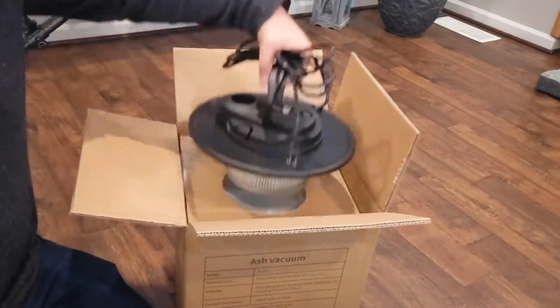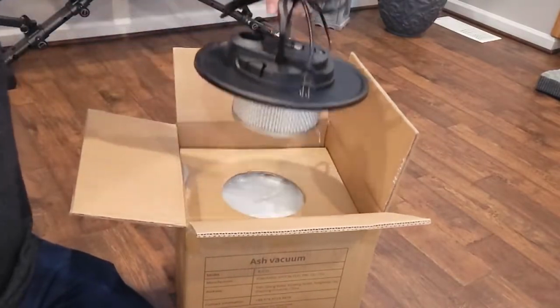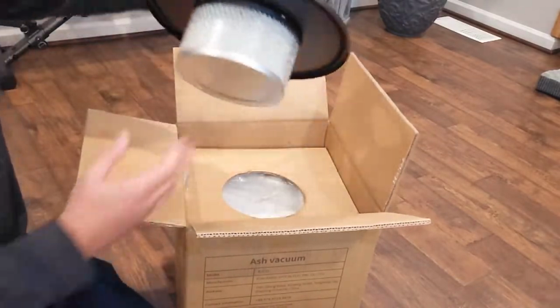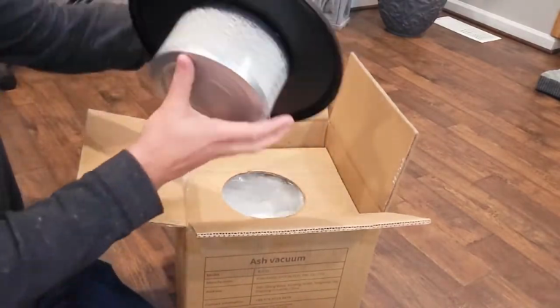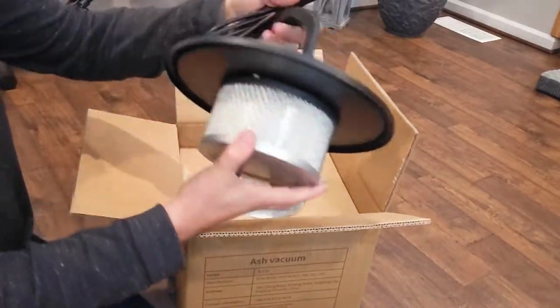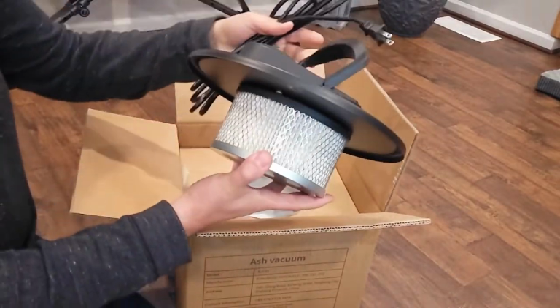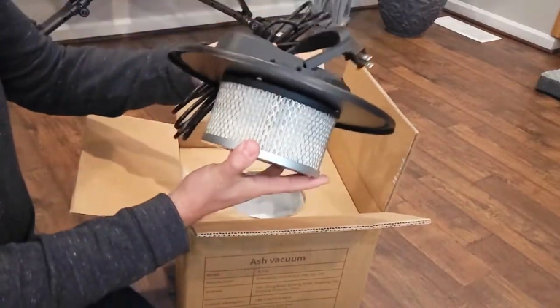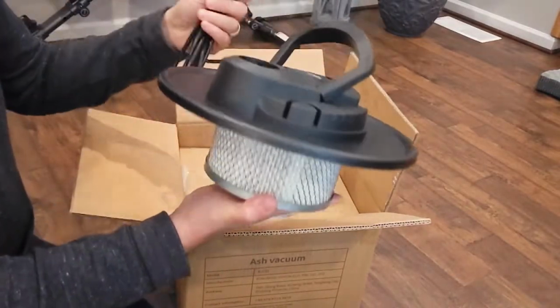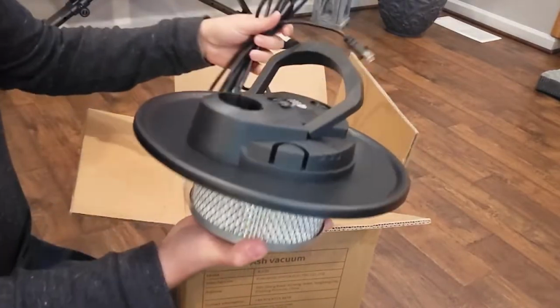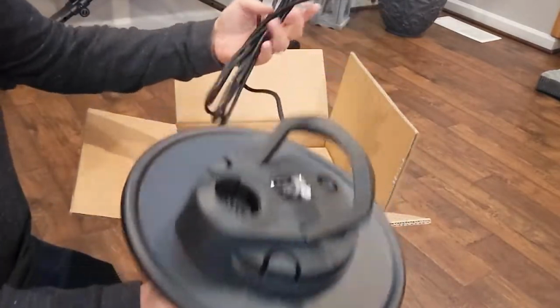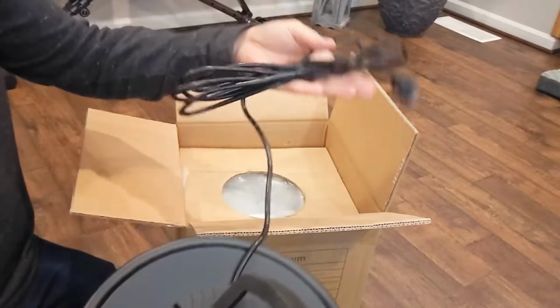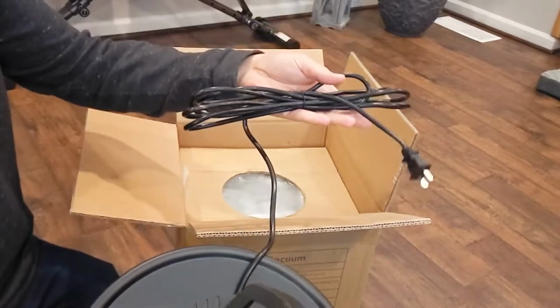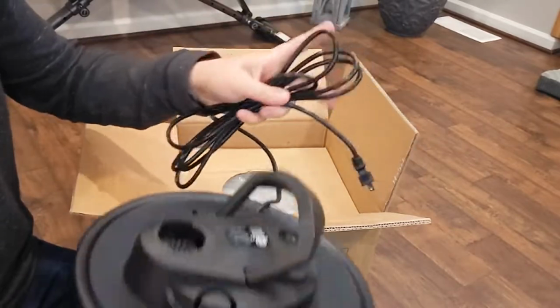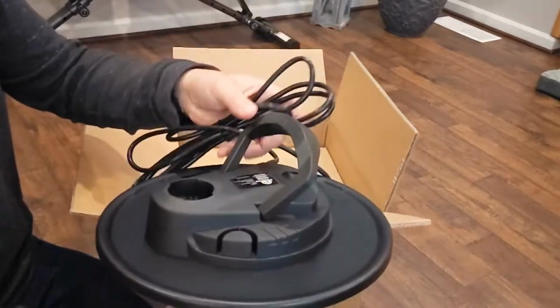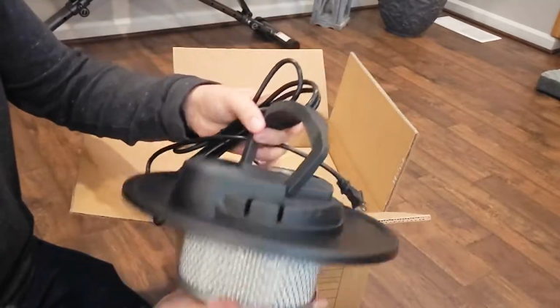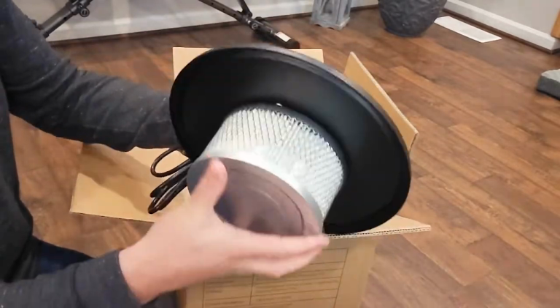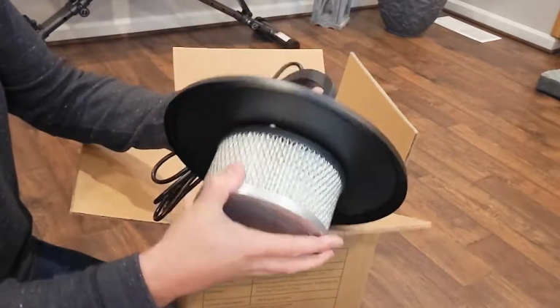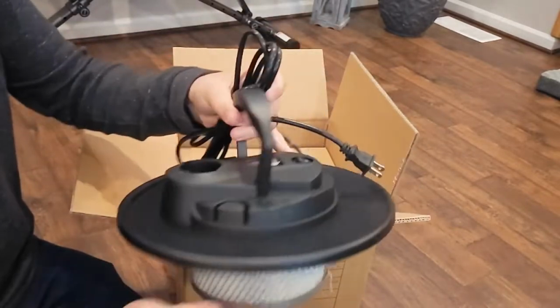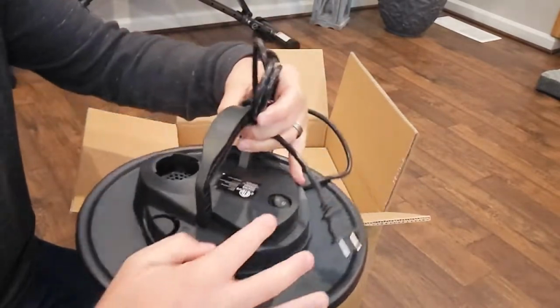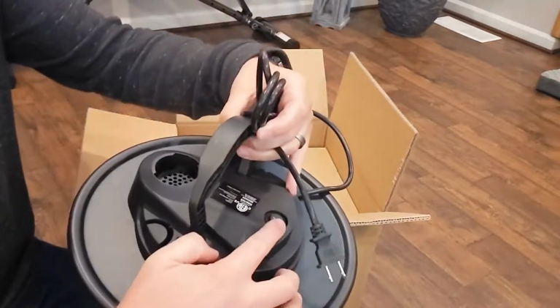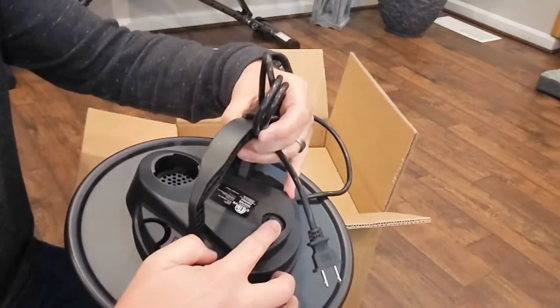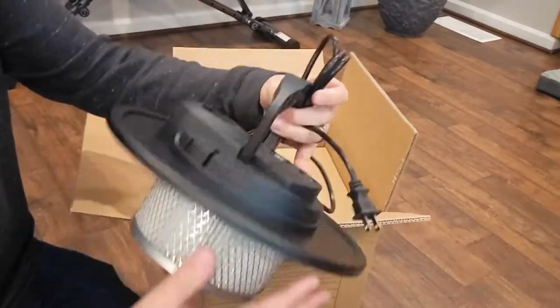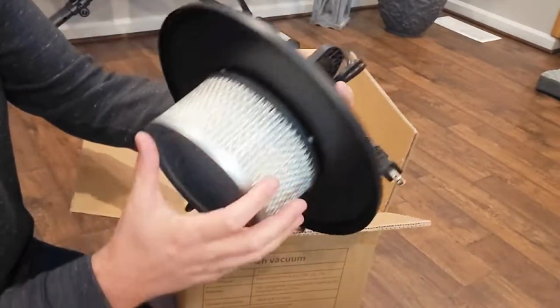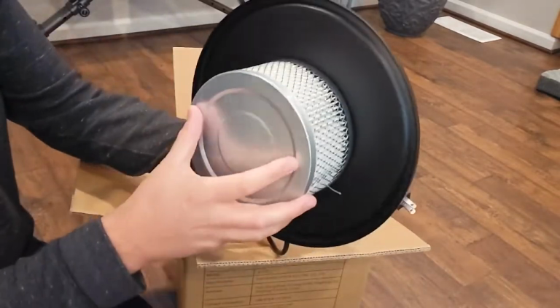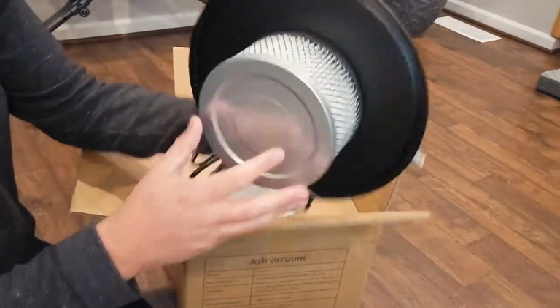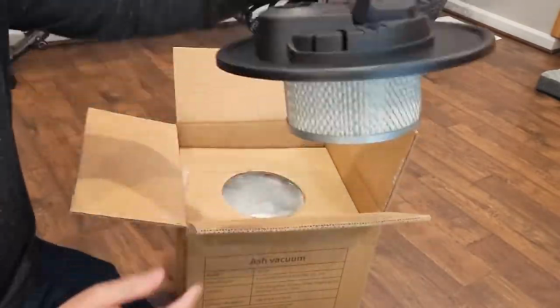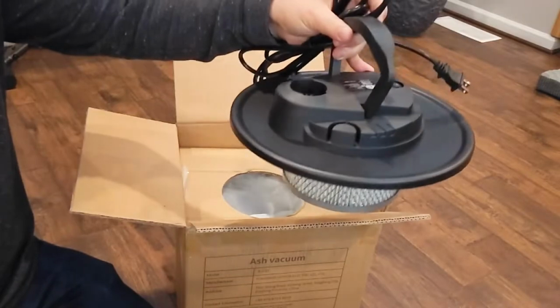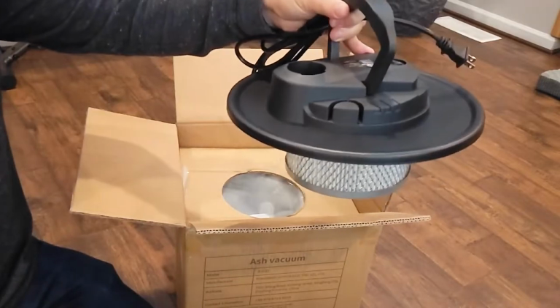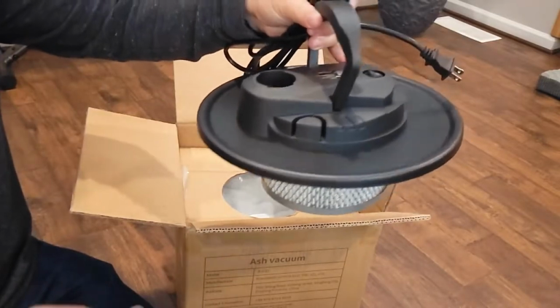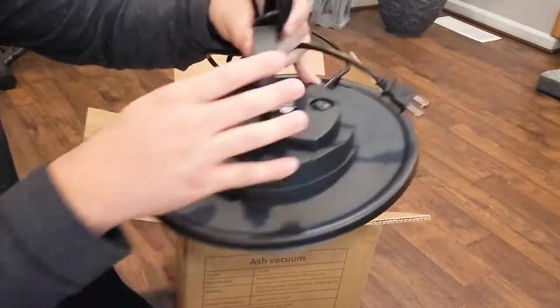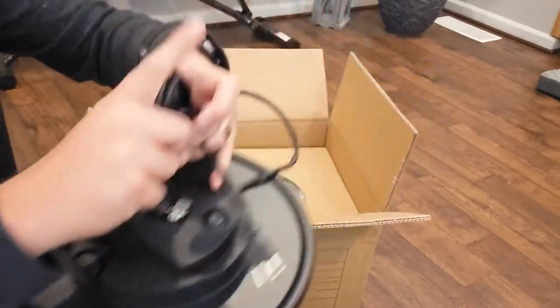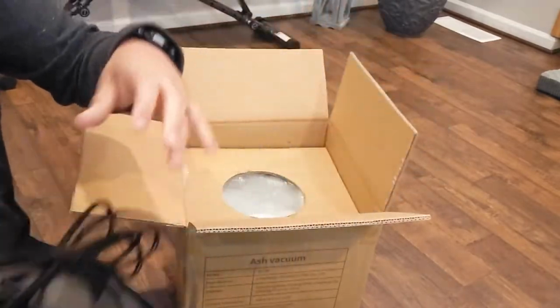Pulling the top out here — it's got a nice top, a nice long cord with a handle. You've got the filter with your on/off switch here. You can see this is going to sit right on top of the vacuum cleaner.